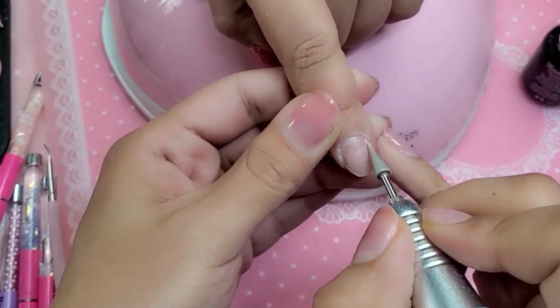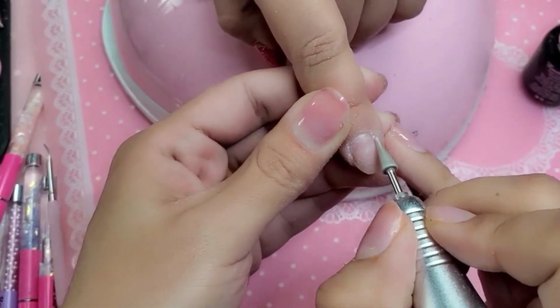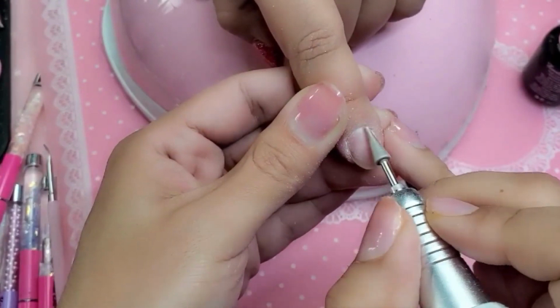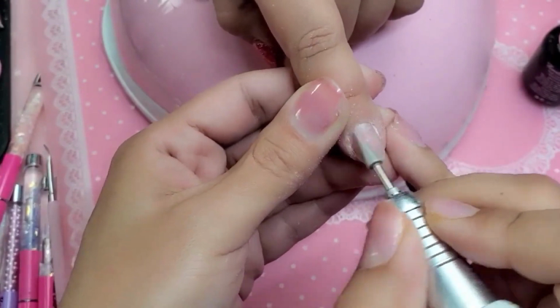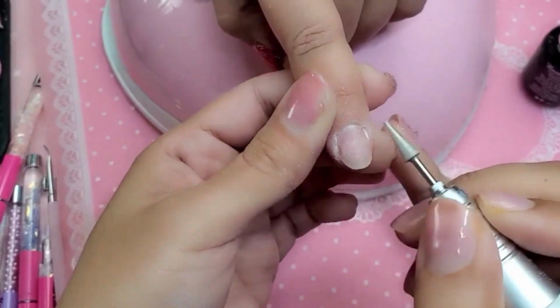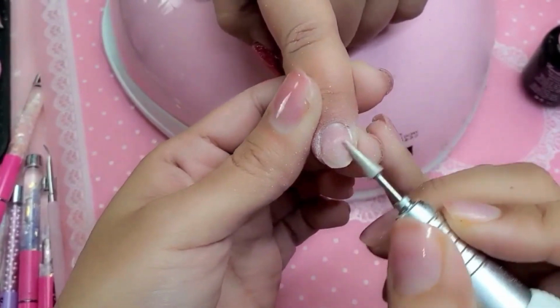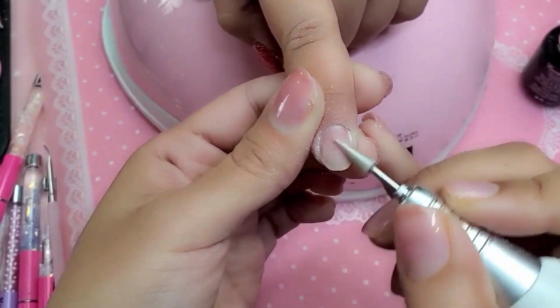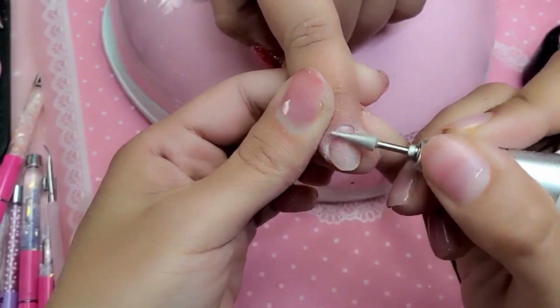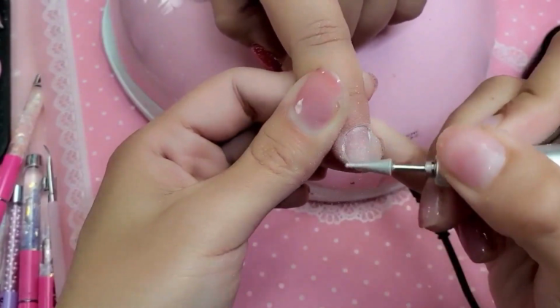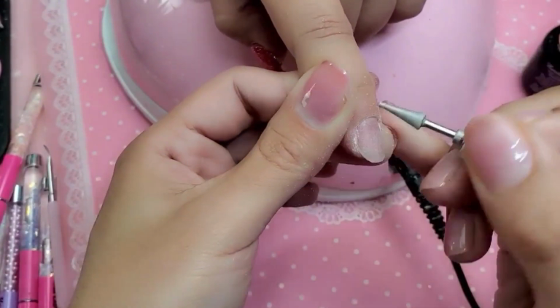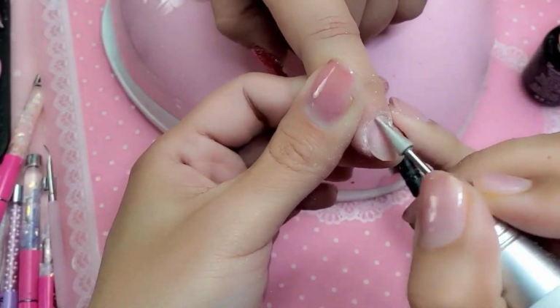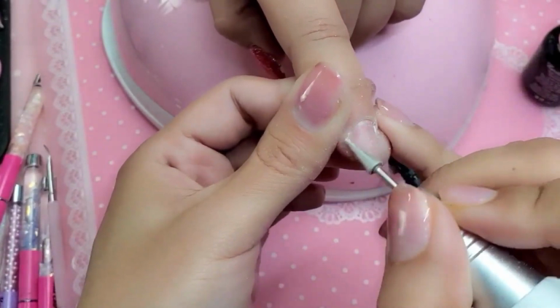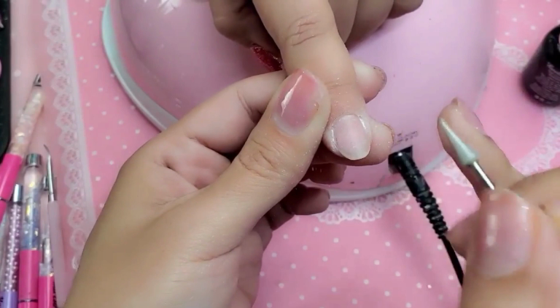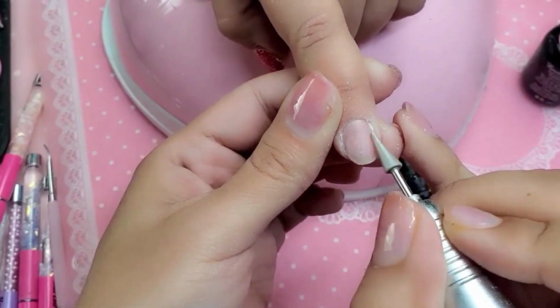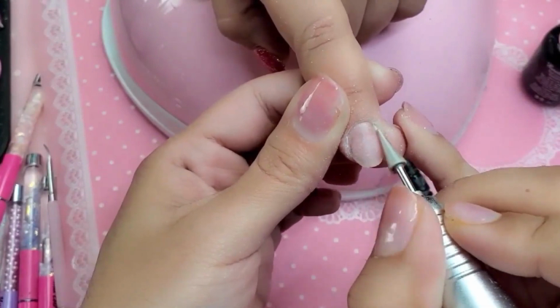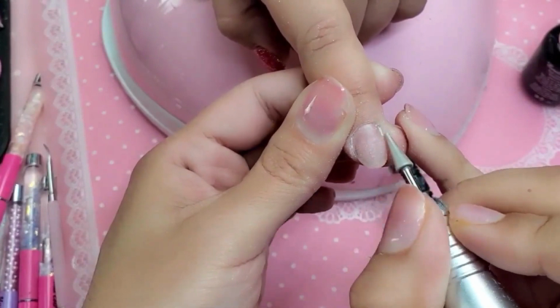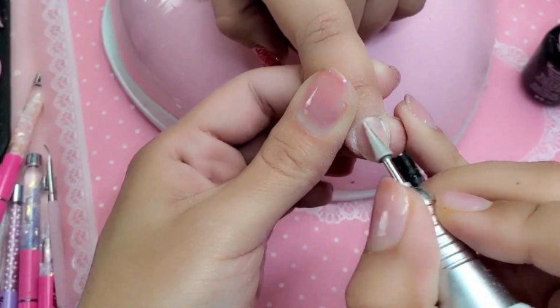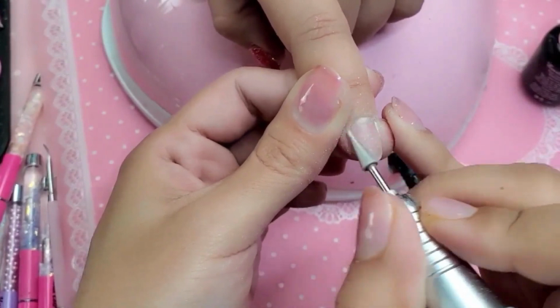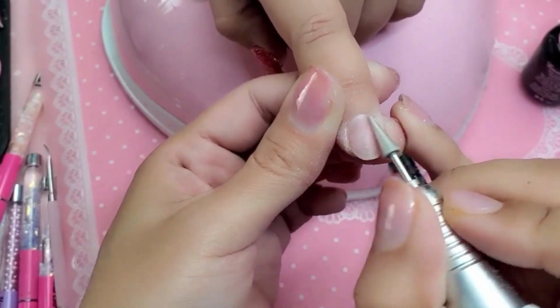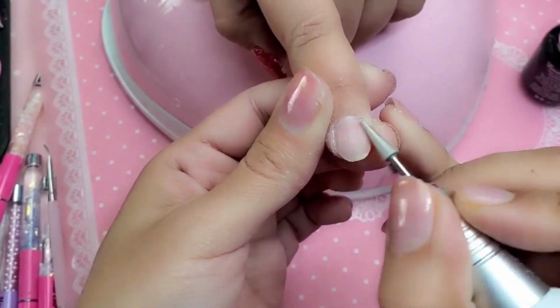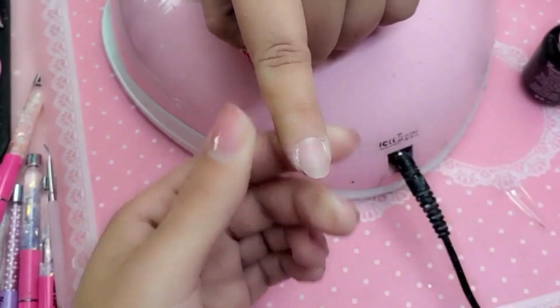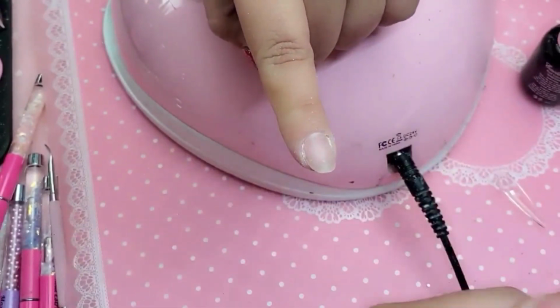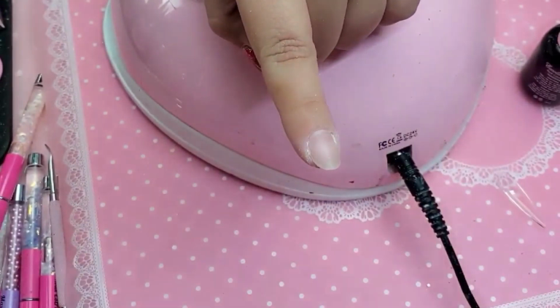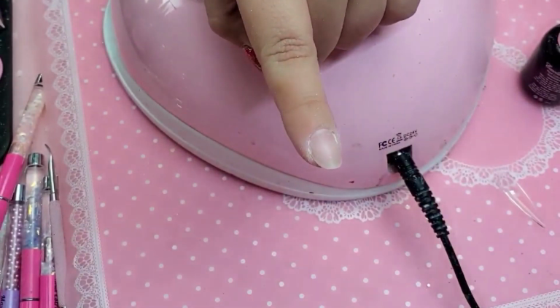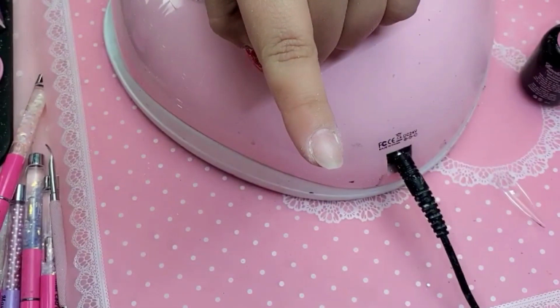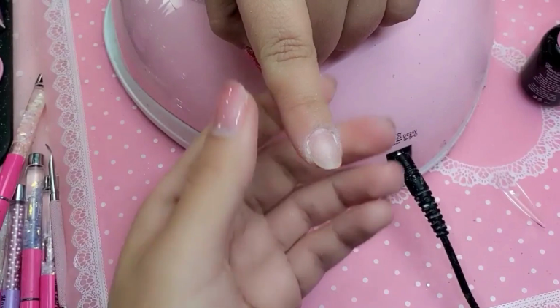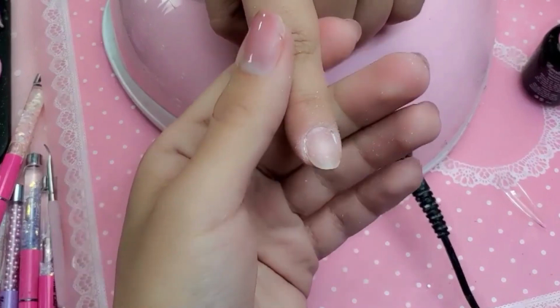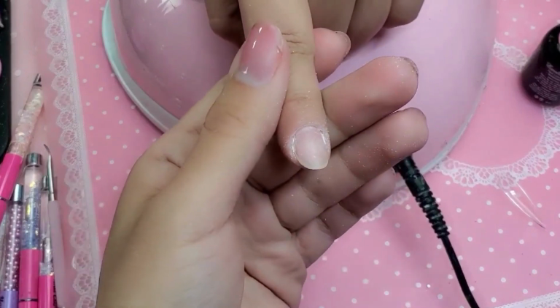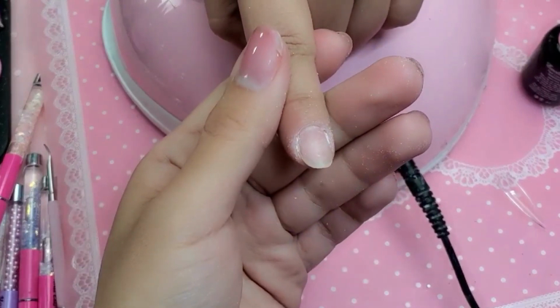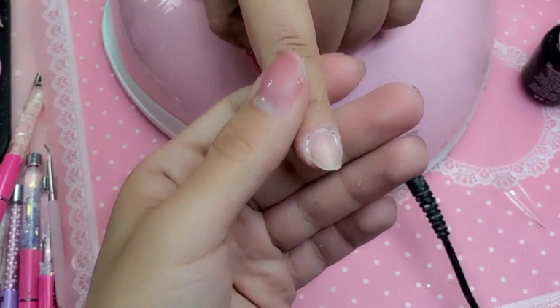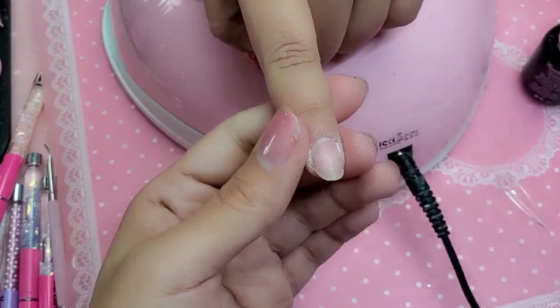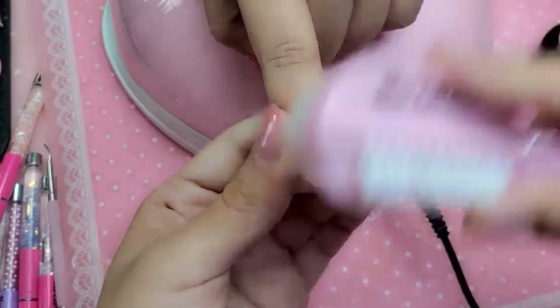Wendy, are you excited for the new 123GO? Of course, I'm excited. I love them so much, and of course they're made here in America — accept no imitations. So now let's remove the dust off the nail, like so.